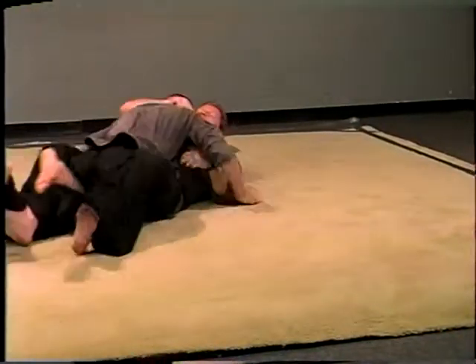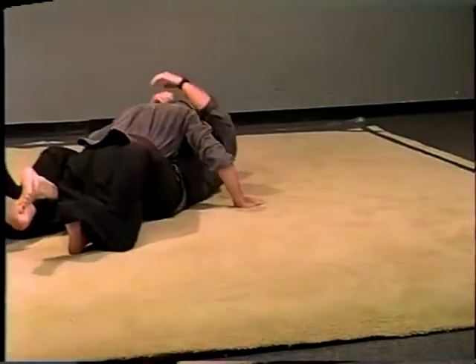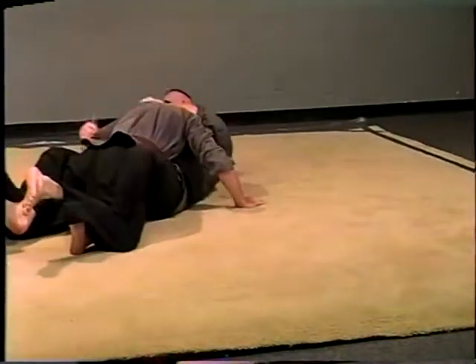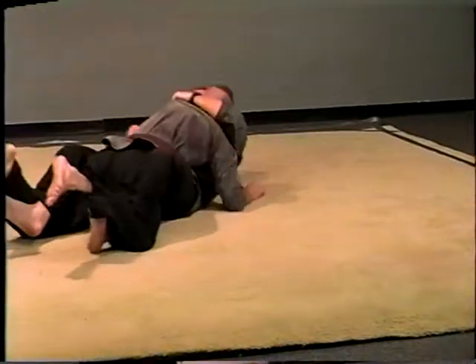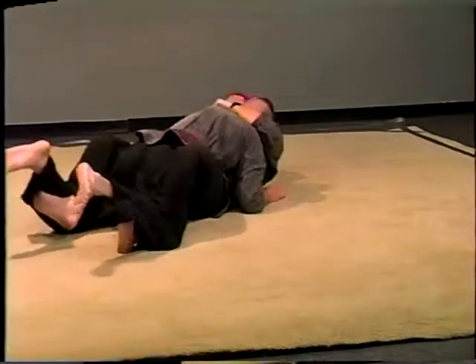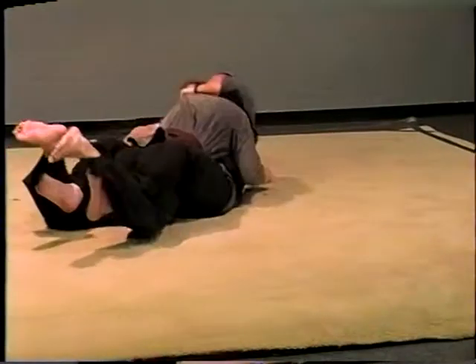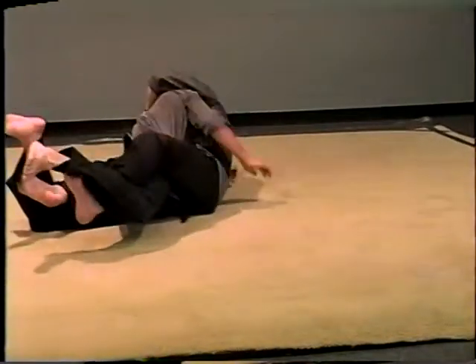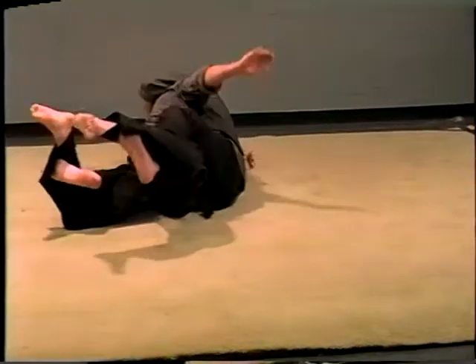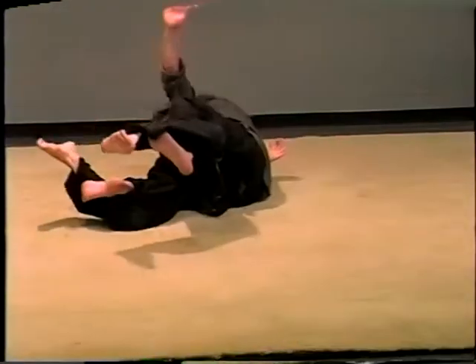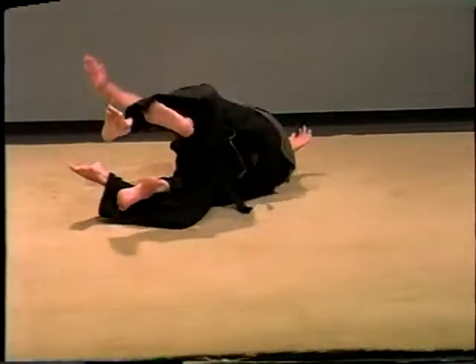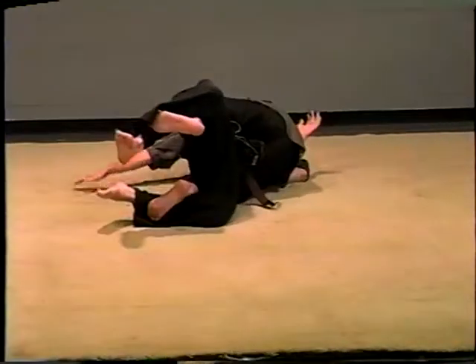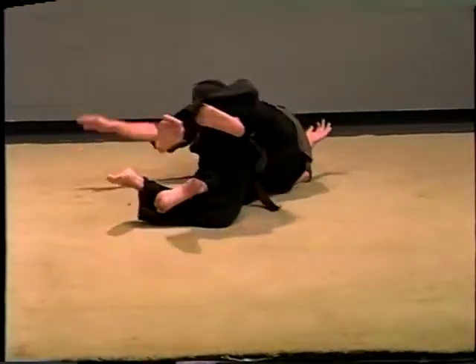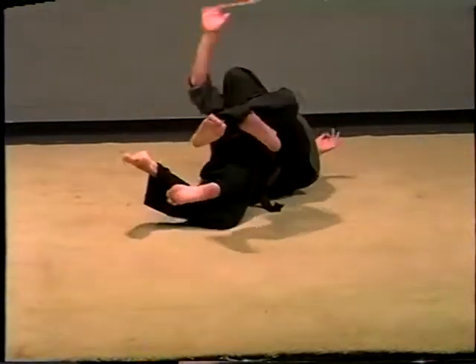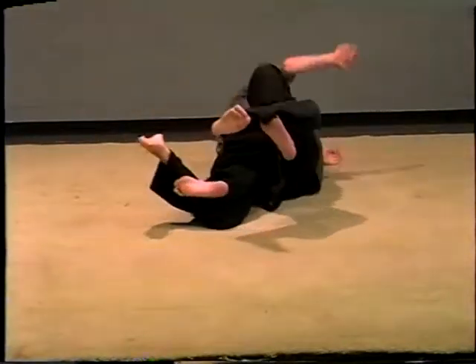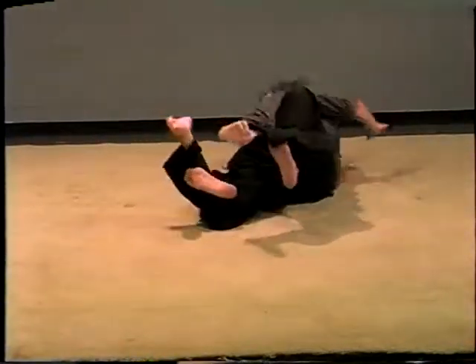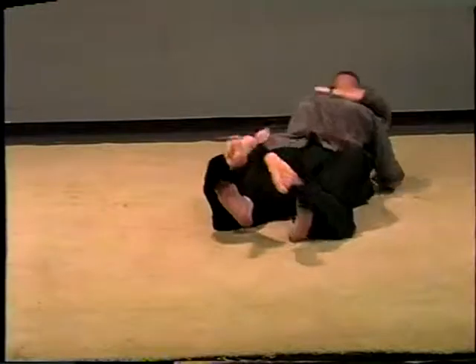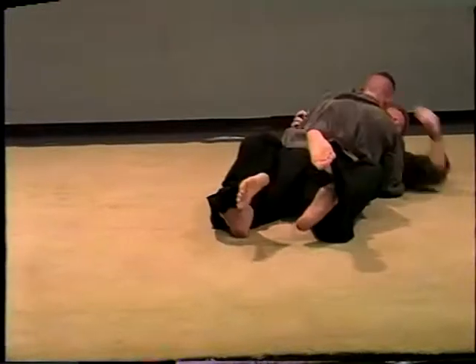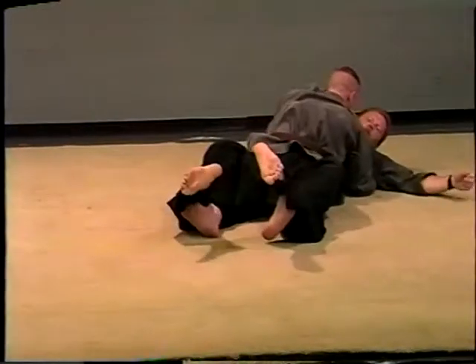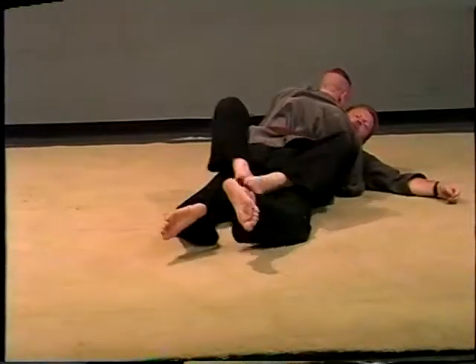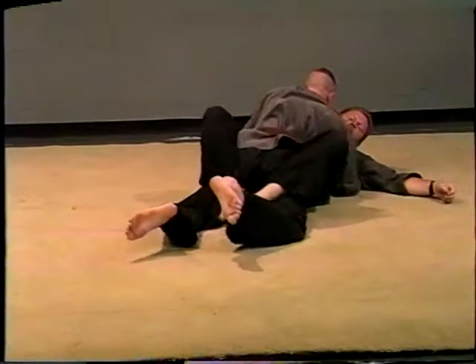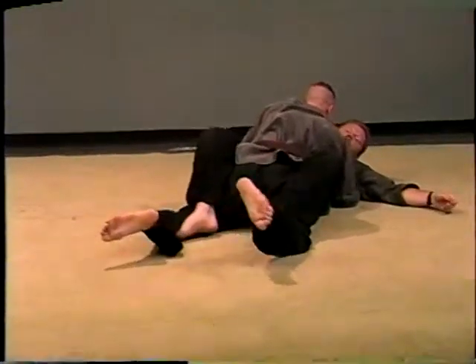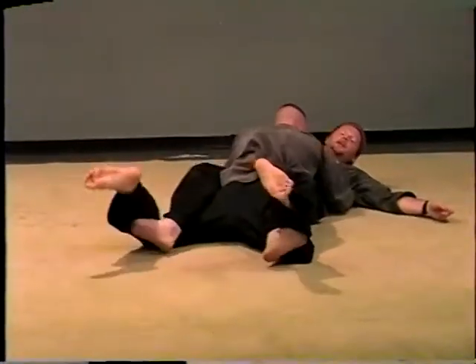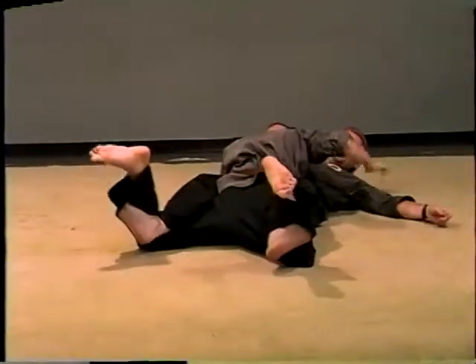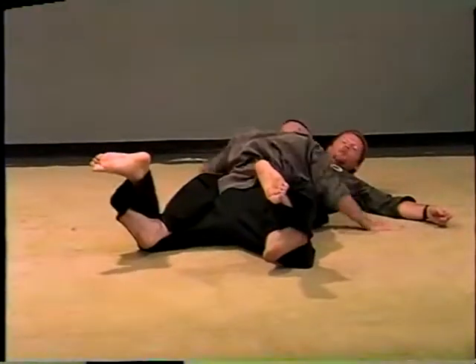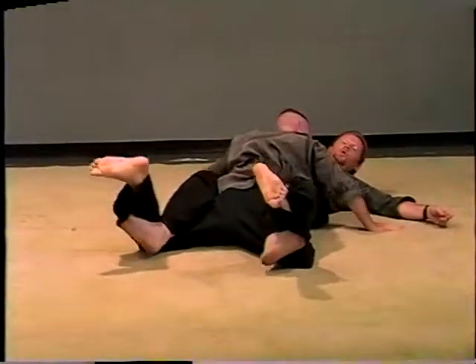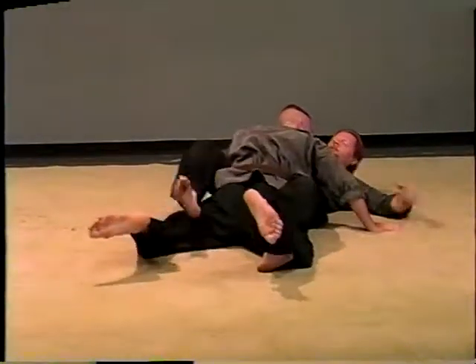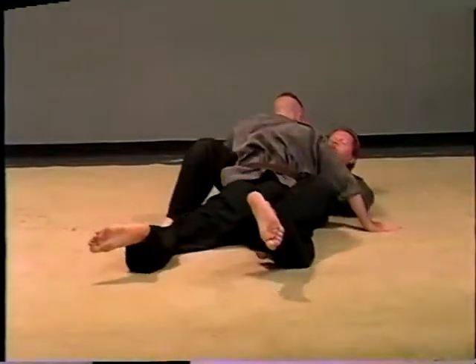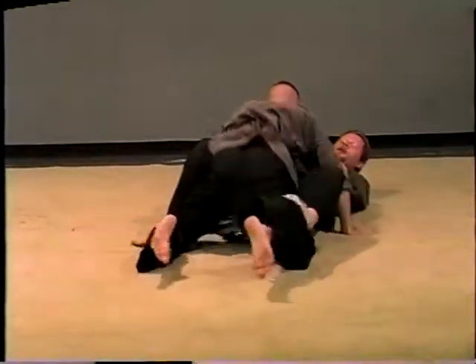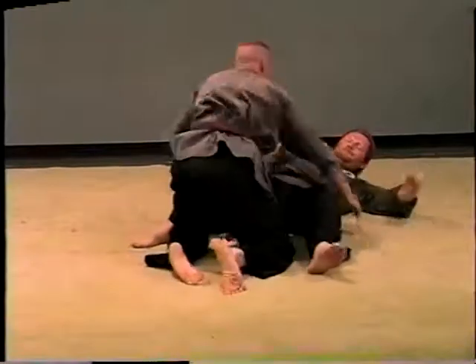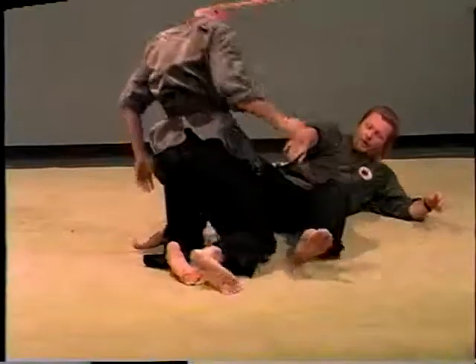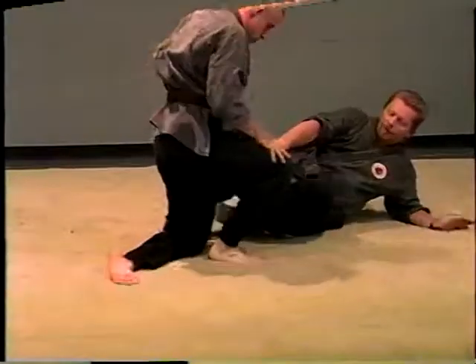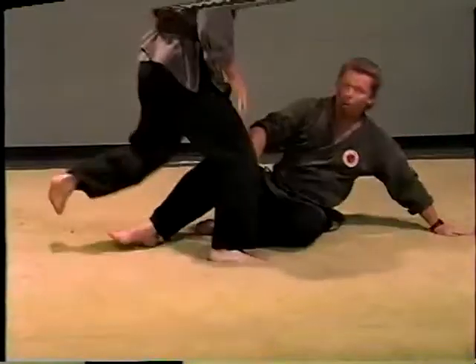If I'm like this, I would want to roll this way. But that's basically what you're doing — hooking, pulling it out. That's number one.